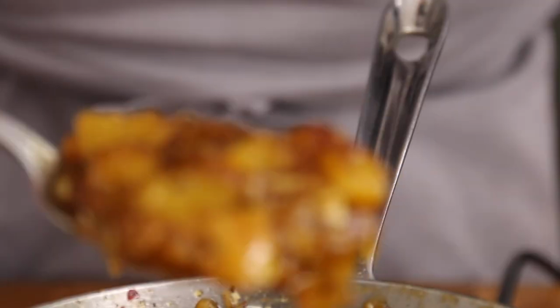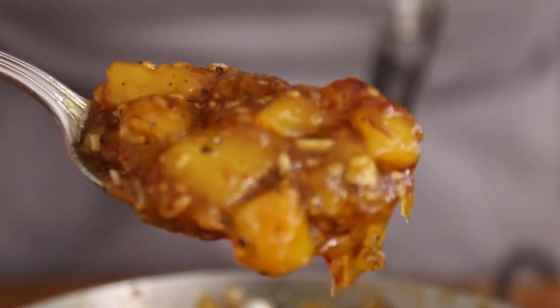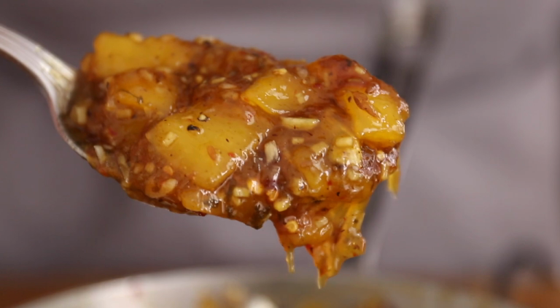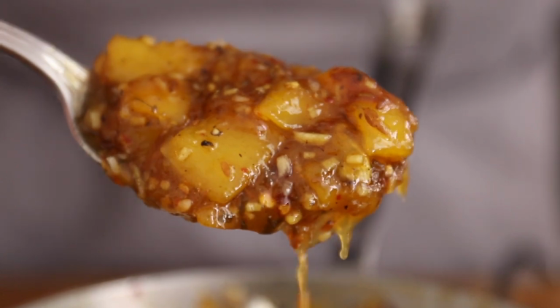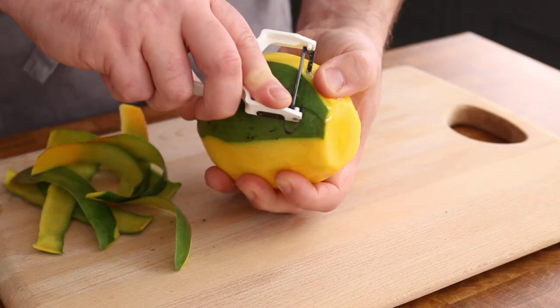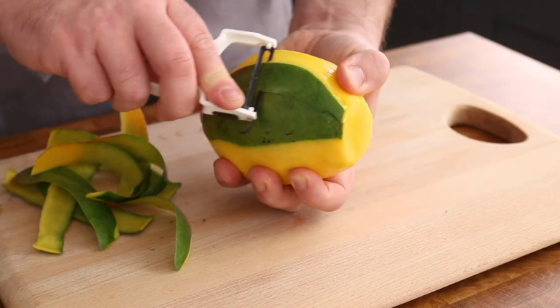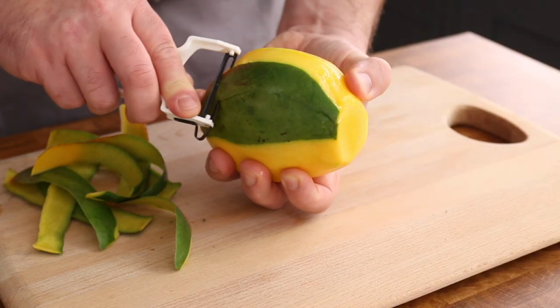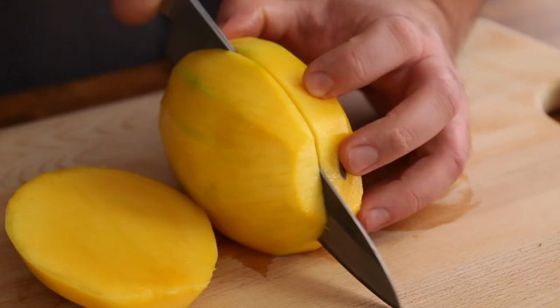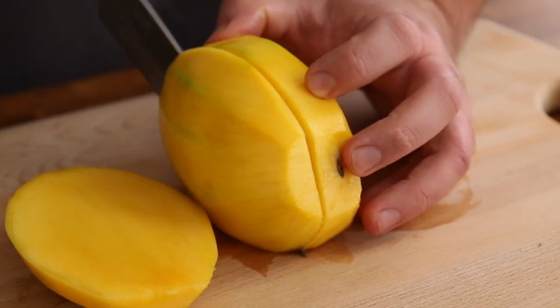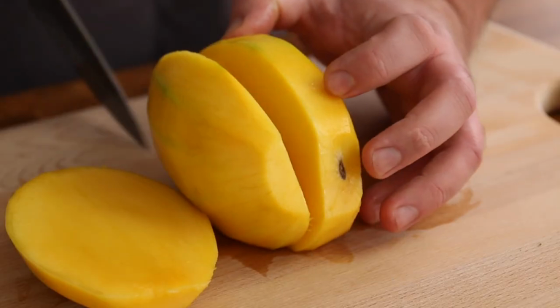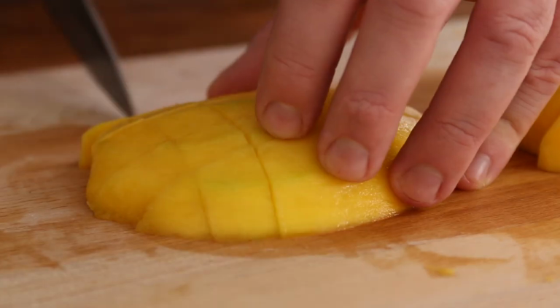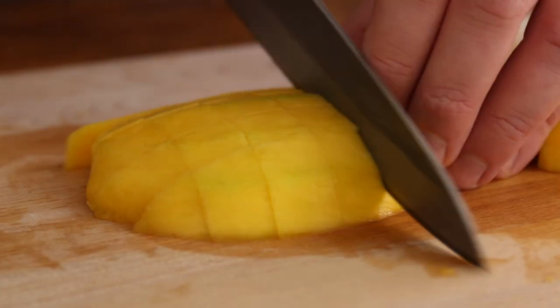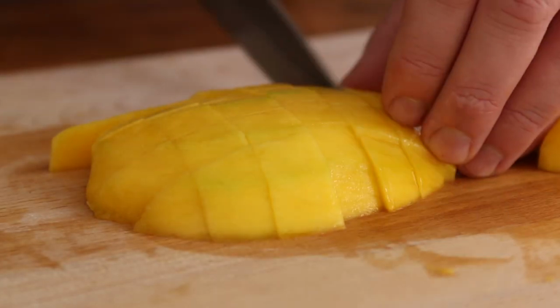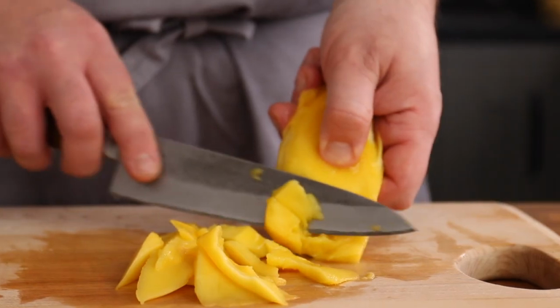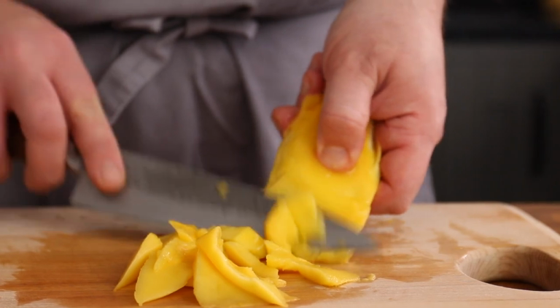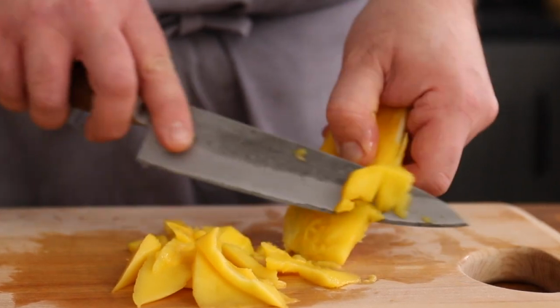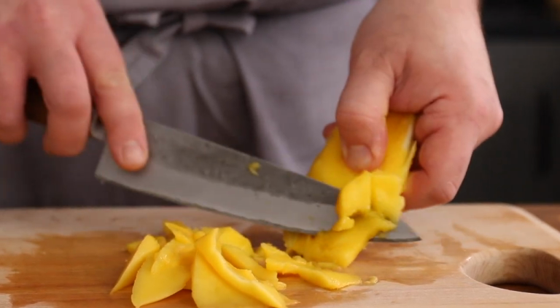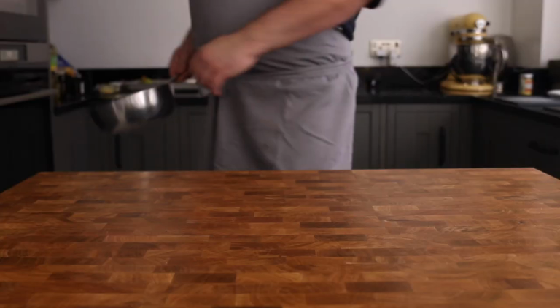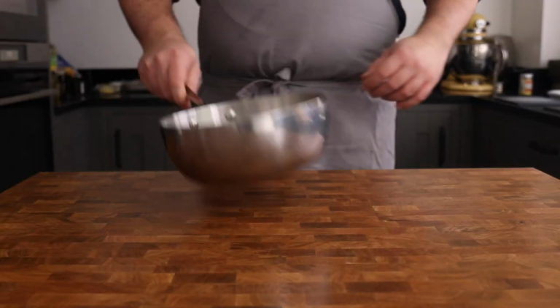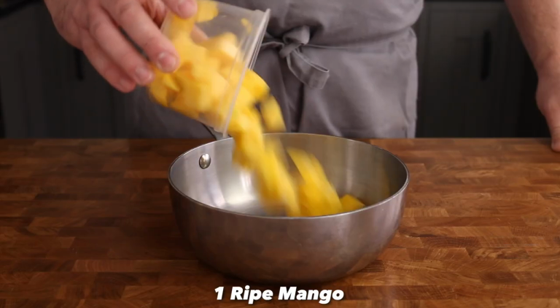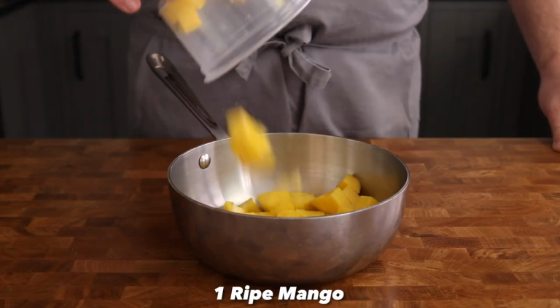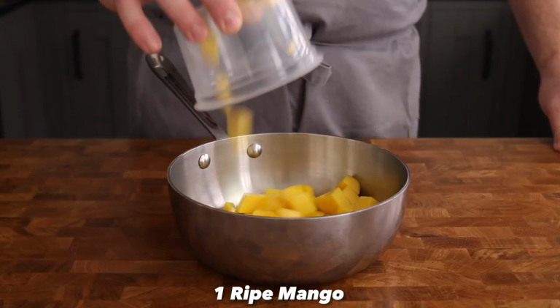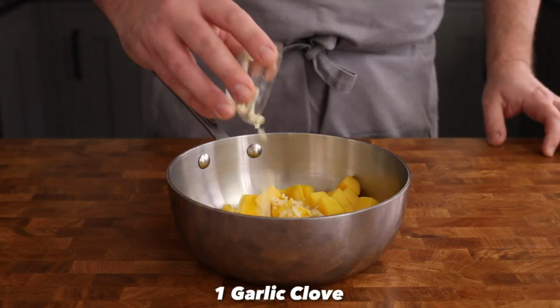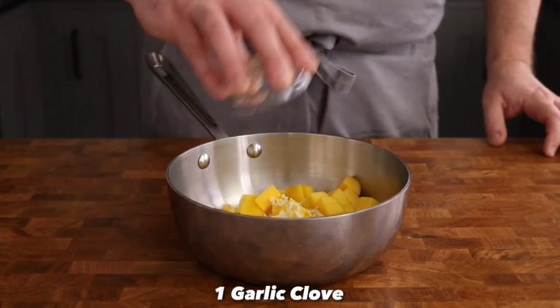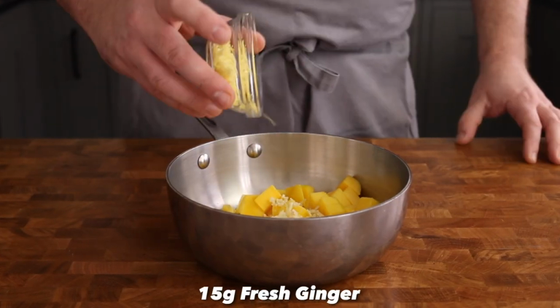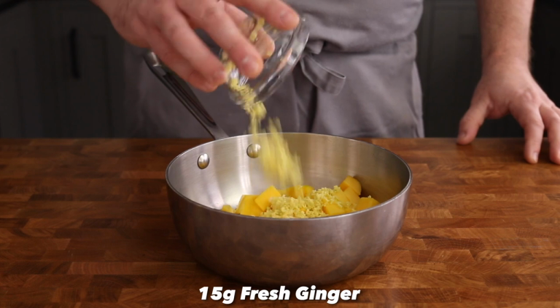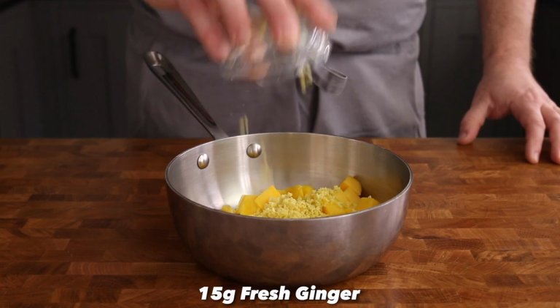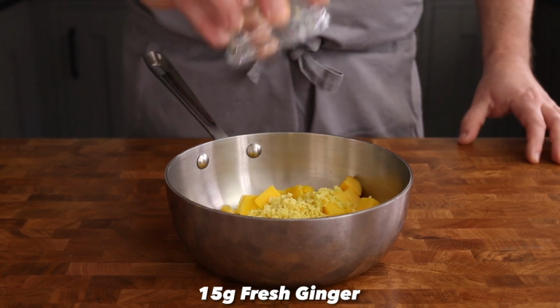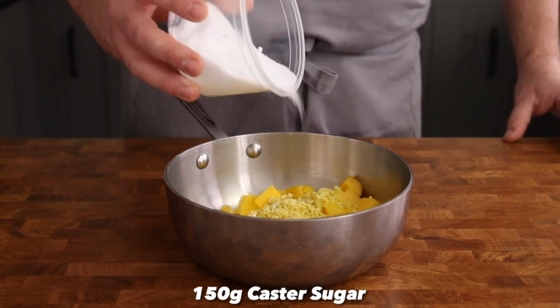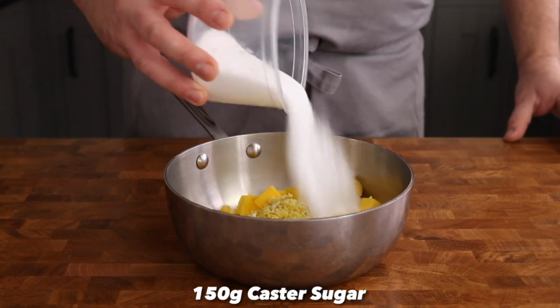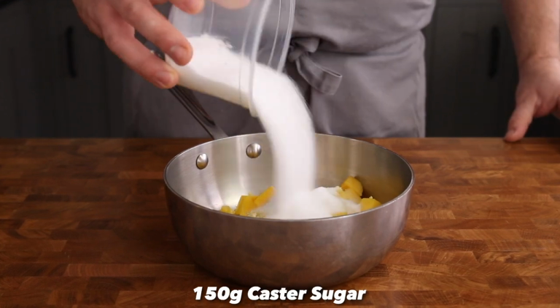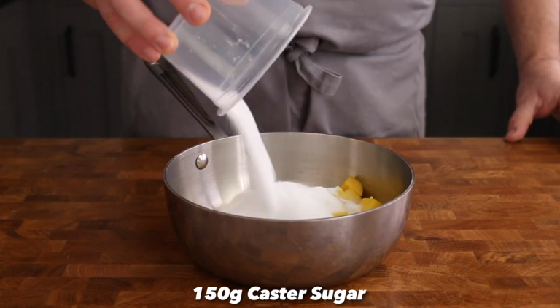While that's resting, let's knock up a little mango chutney. Peel a nice ripe mango, slice off the cheeks and cut them into large dice. Don't forget to remove the fruit from around the seed, then place the mango into a pan along with one finely chopped garlic clove, 15 grams of finely diced ginger.